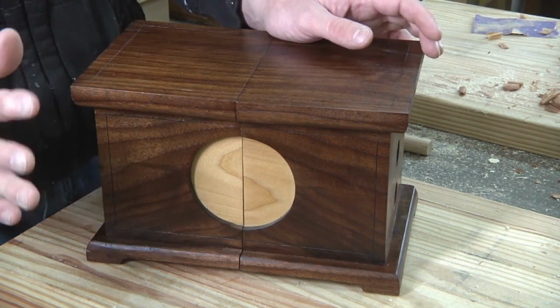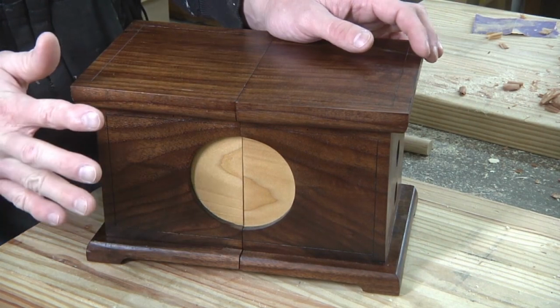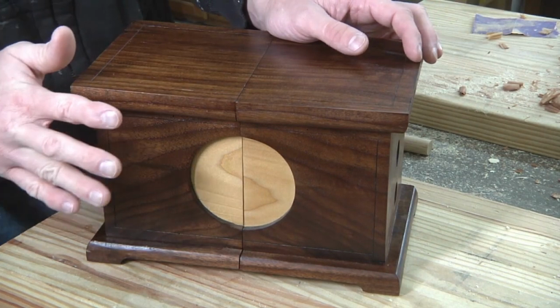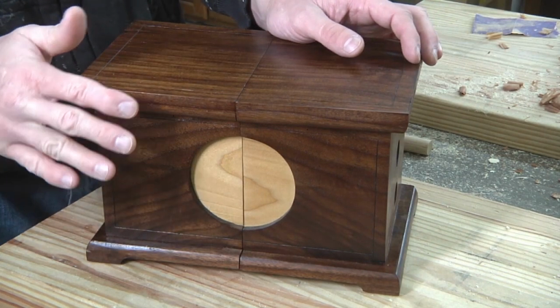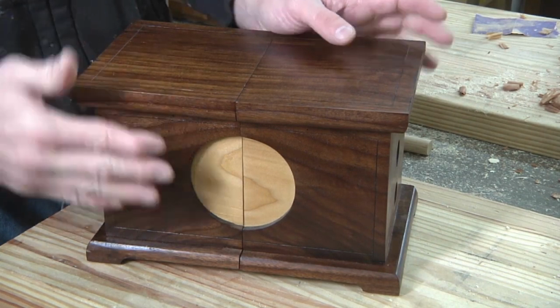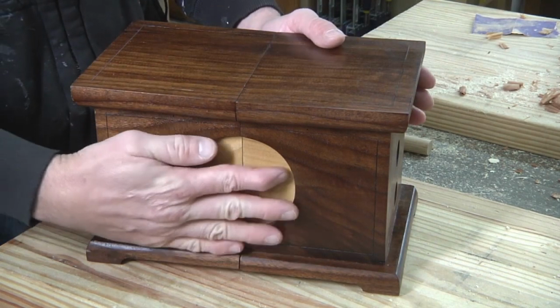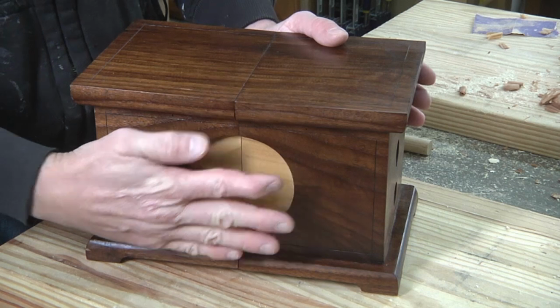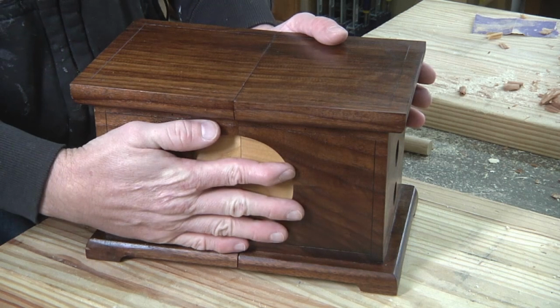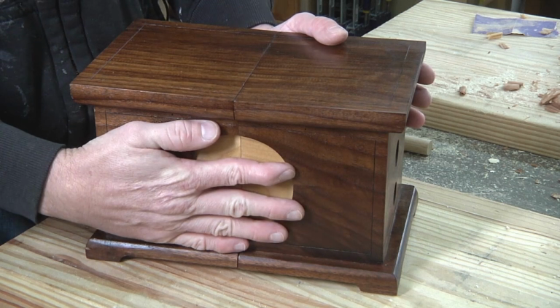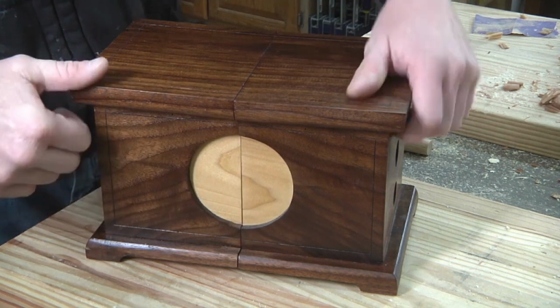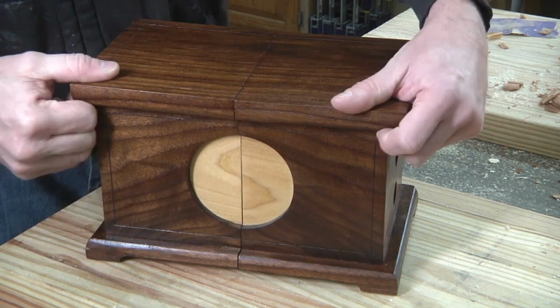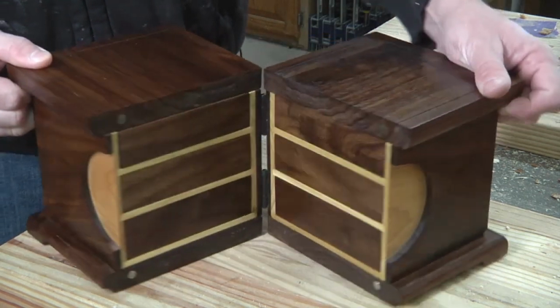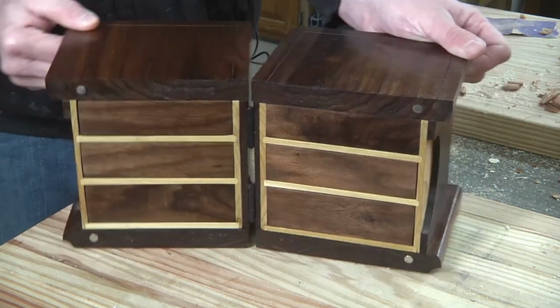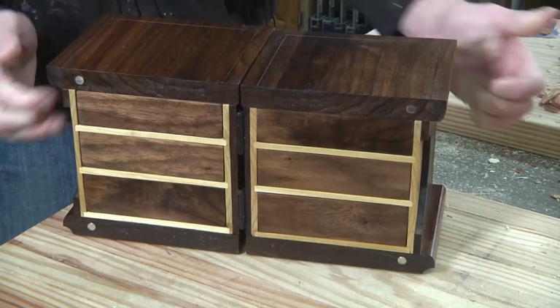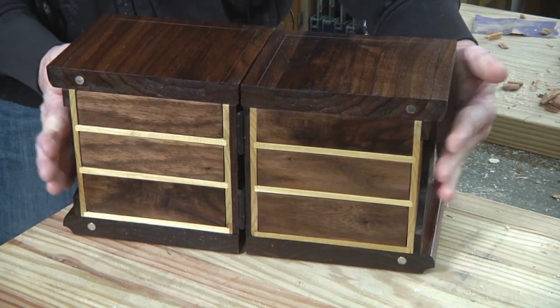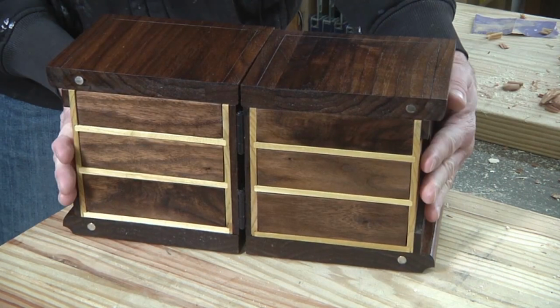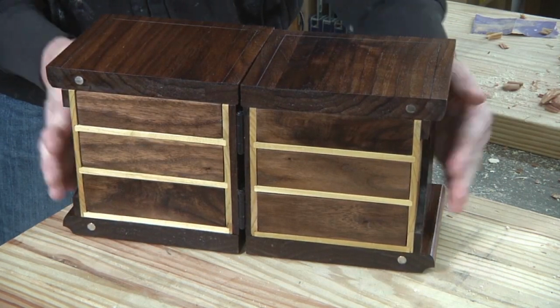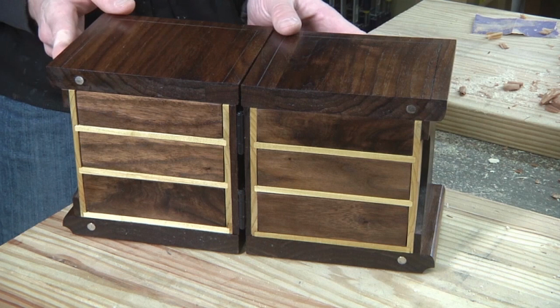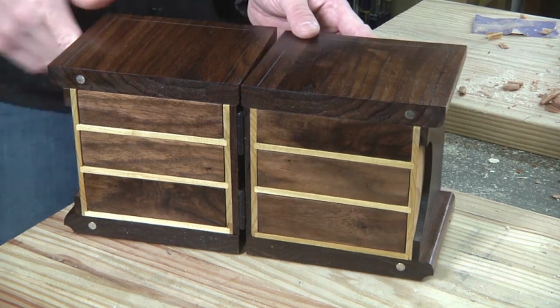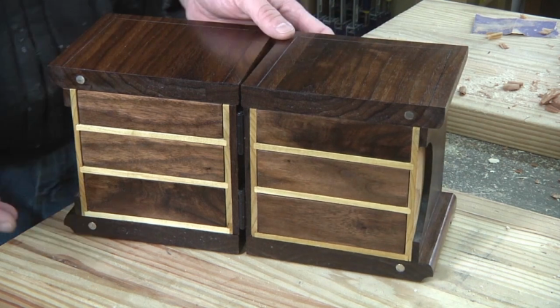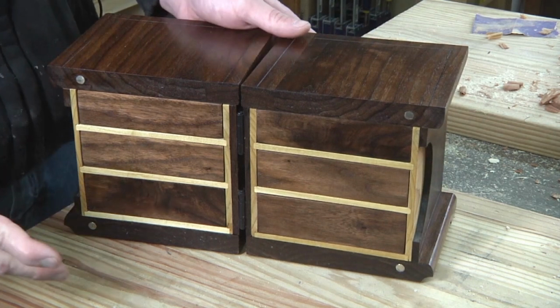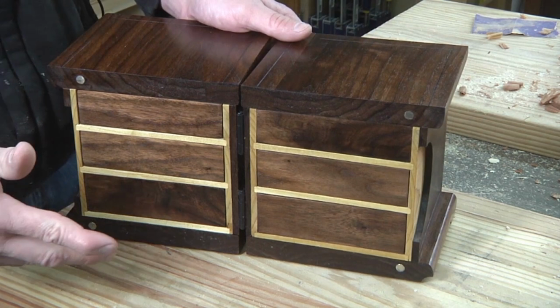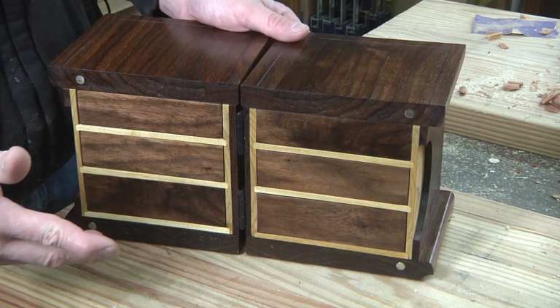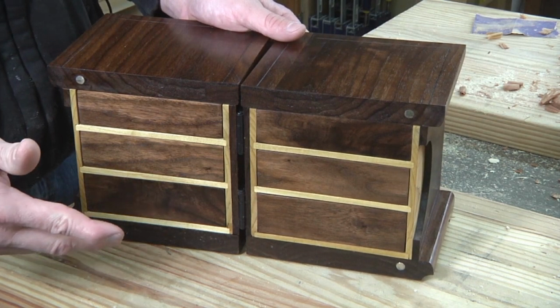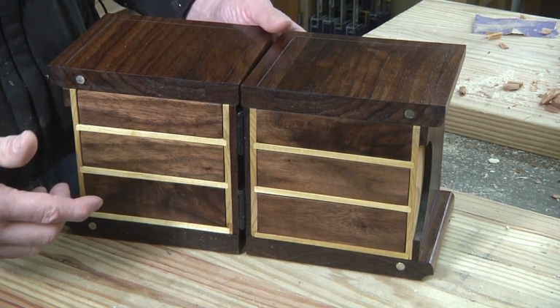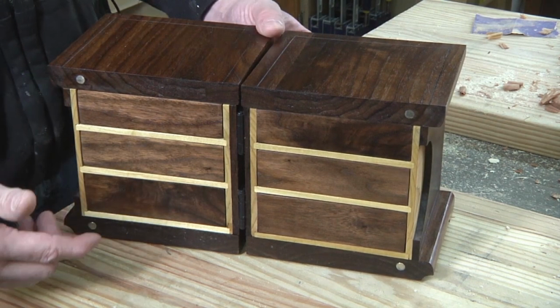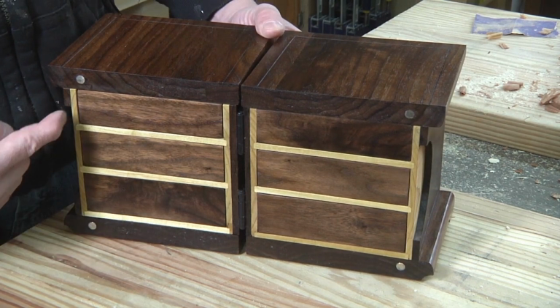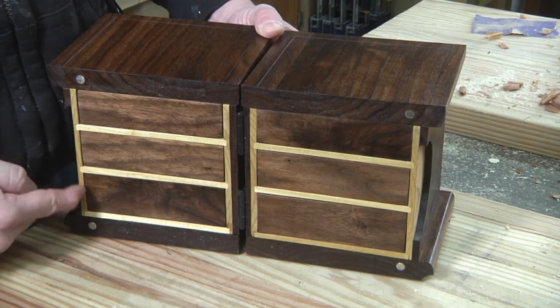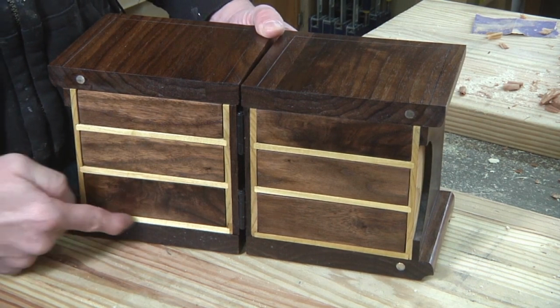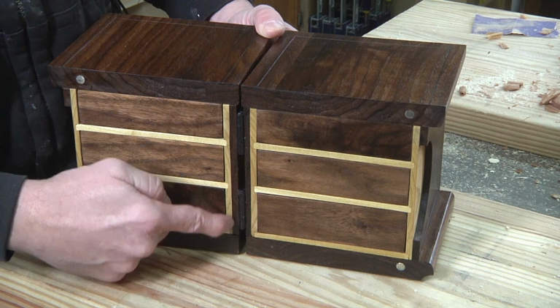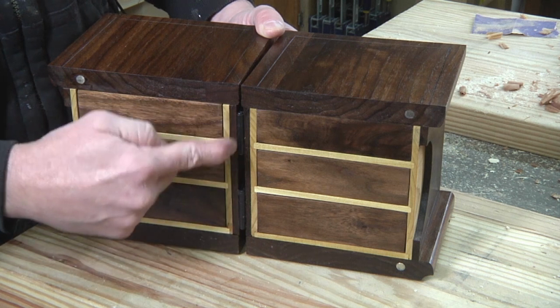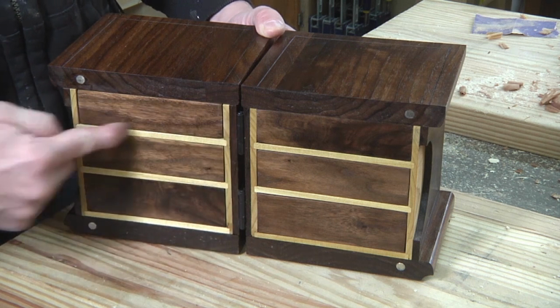When building this, it gets a little confusing because what is the front right now, the minute you open it, now becomes the sides. So I broke it down into a couple of categories.